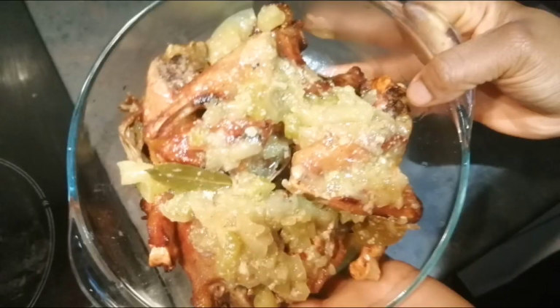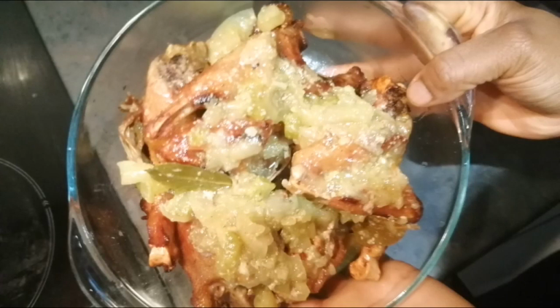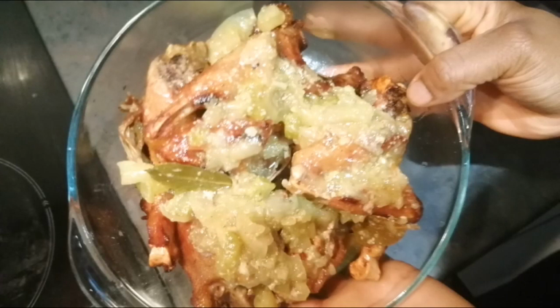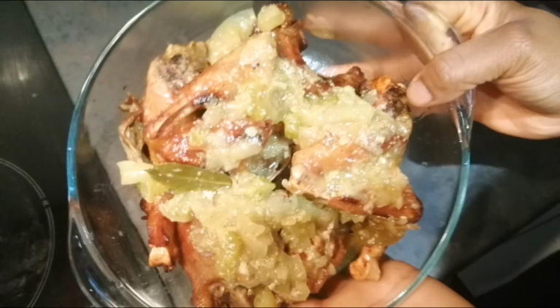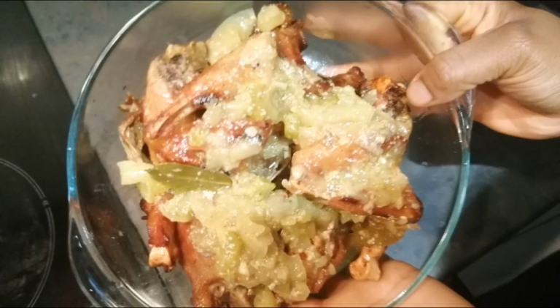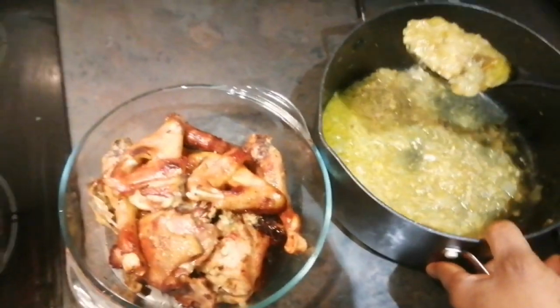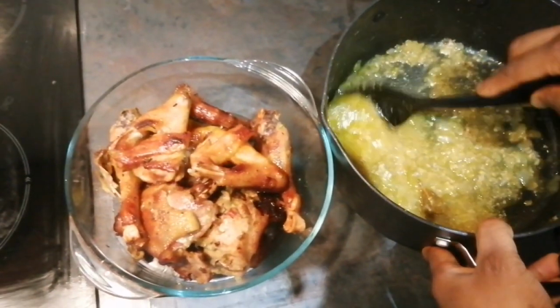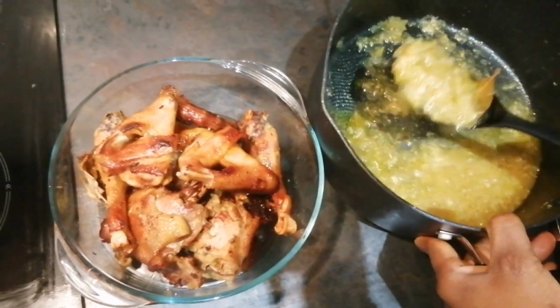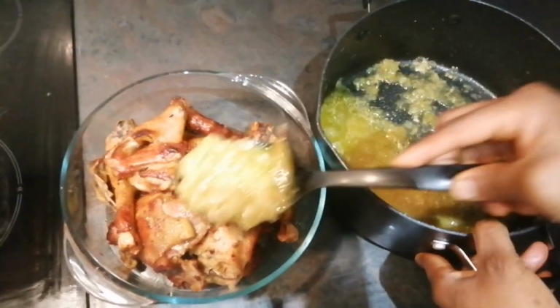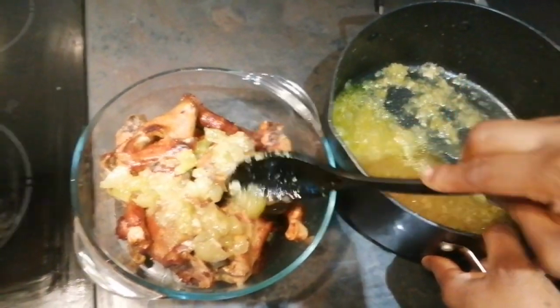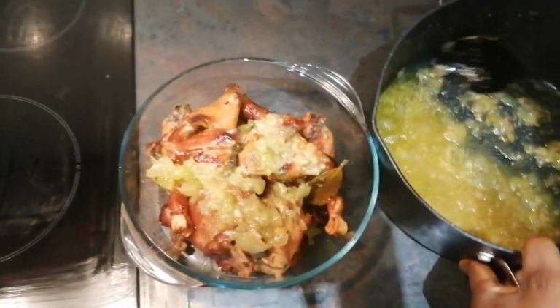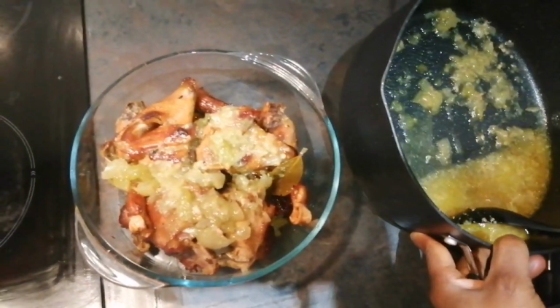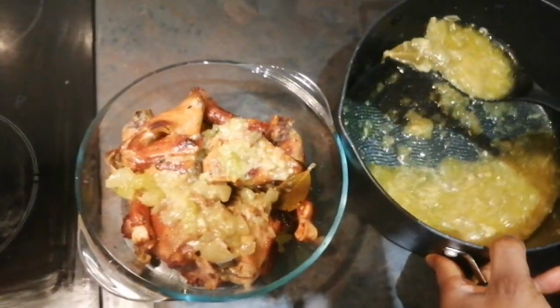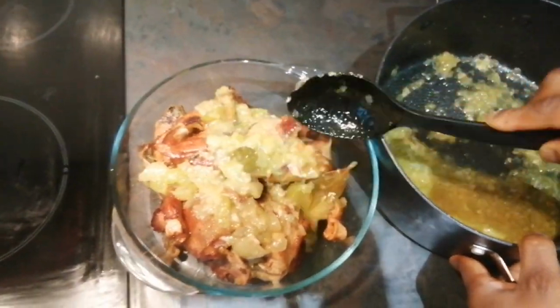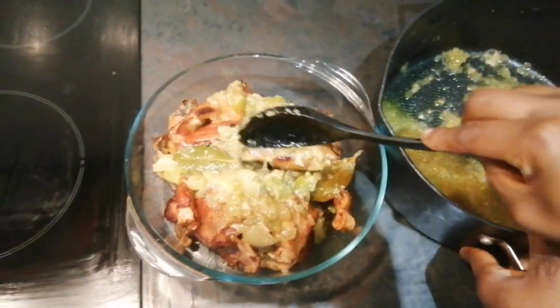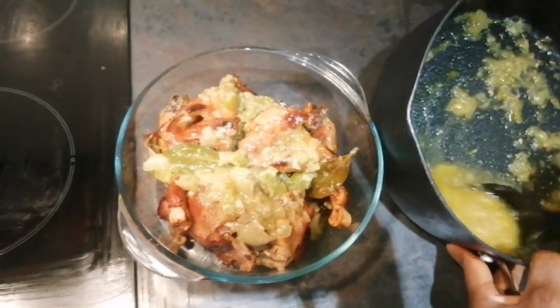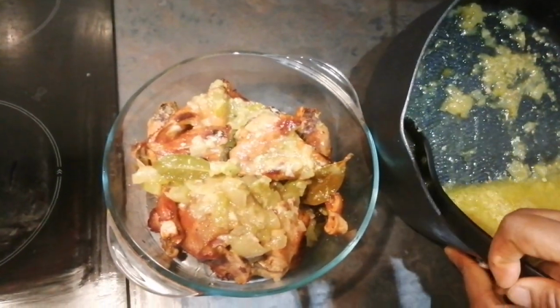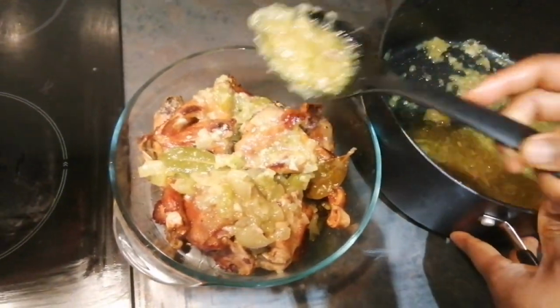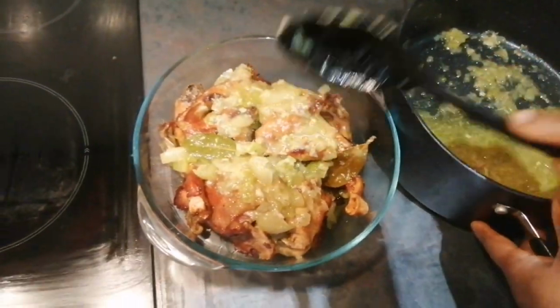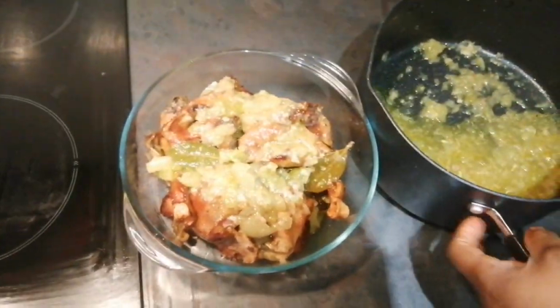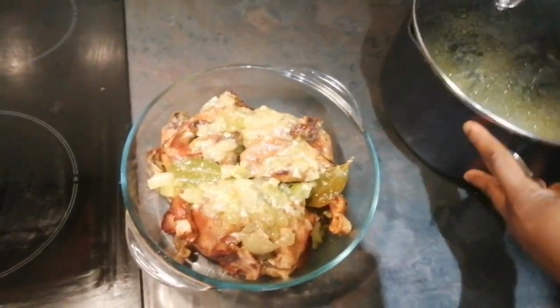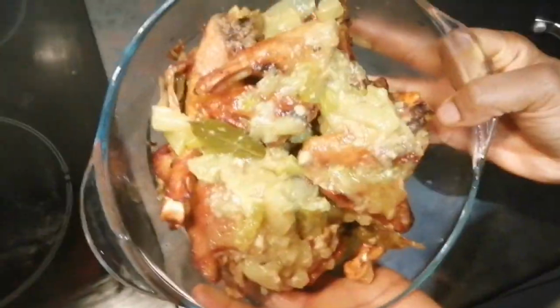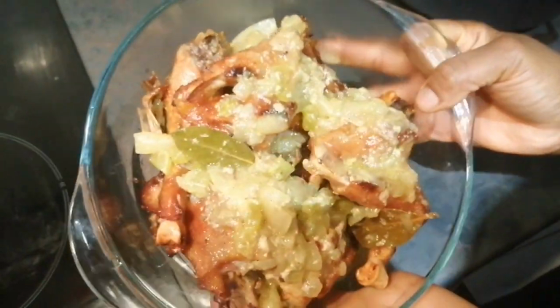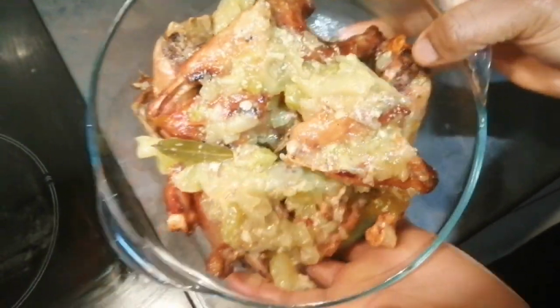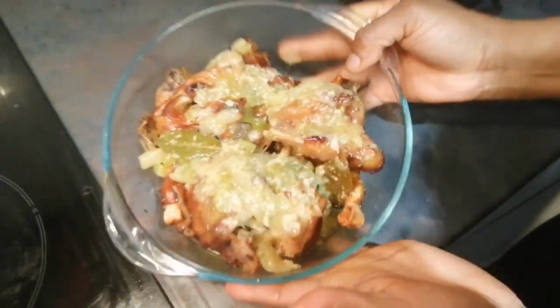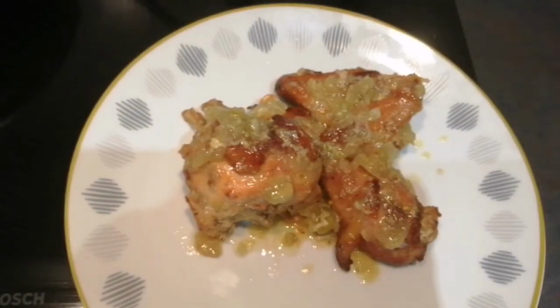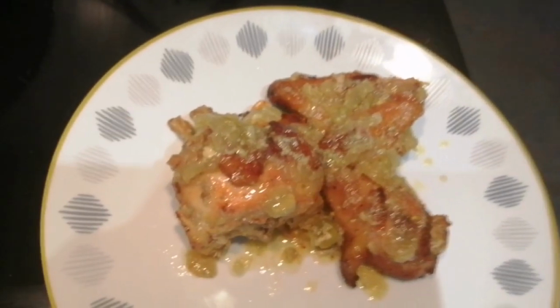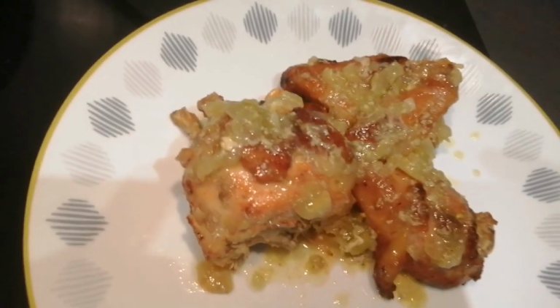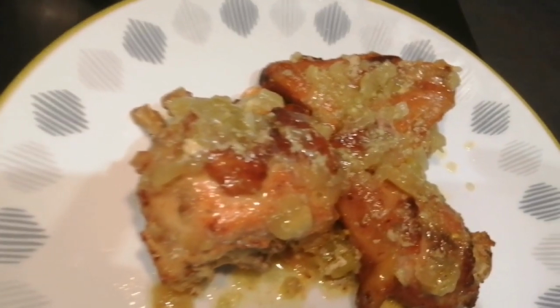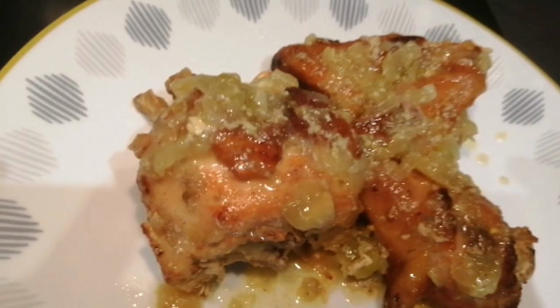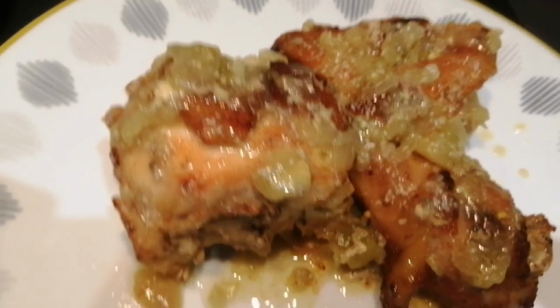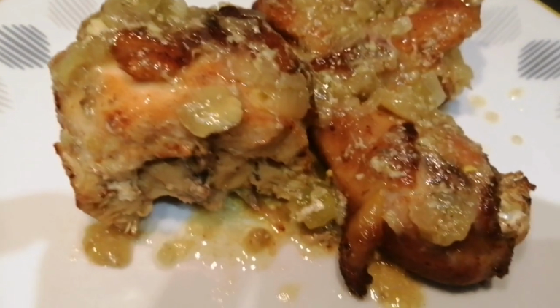Now I'm going to add my sauce on top — not too much, not everything, just the onion part to give the chicken a little bit of soup and a little bit of flavor. It looks so nice and it tastes really nice.